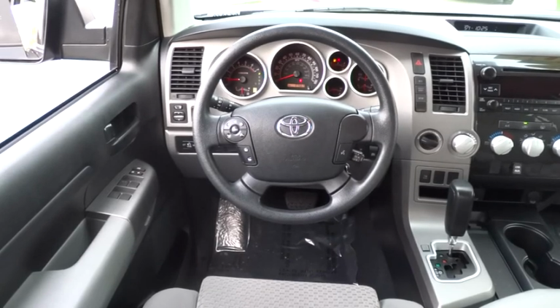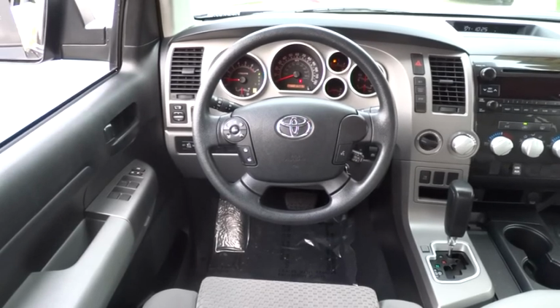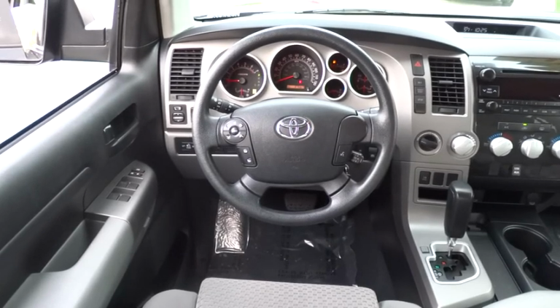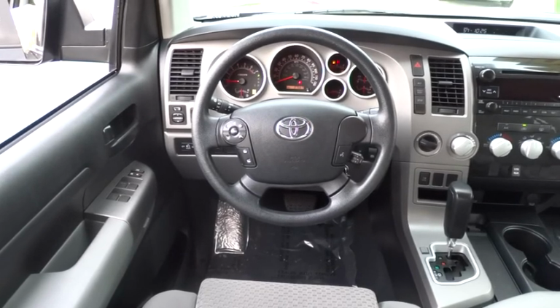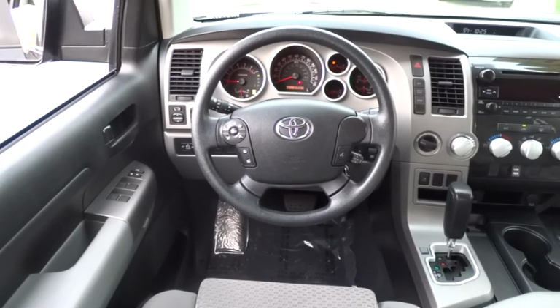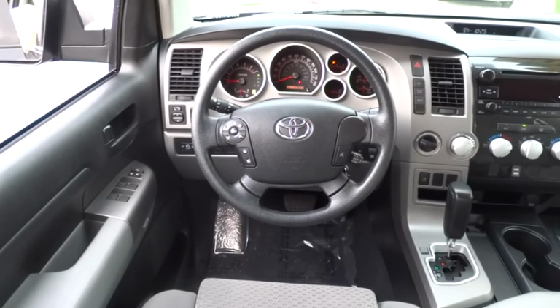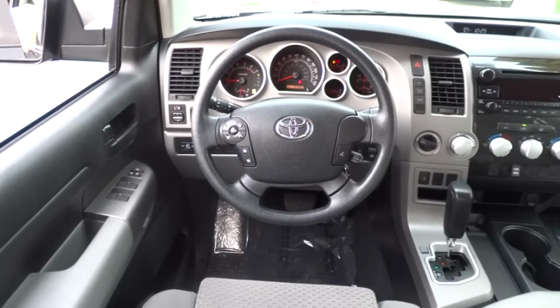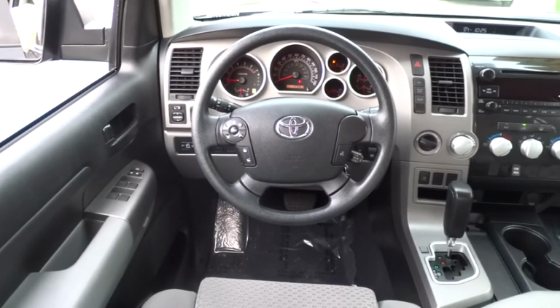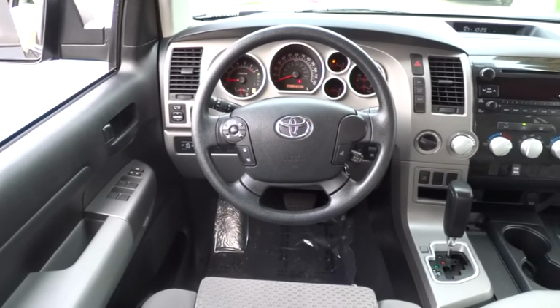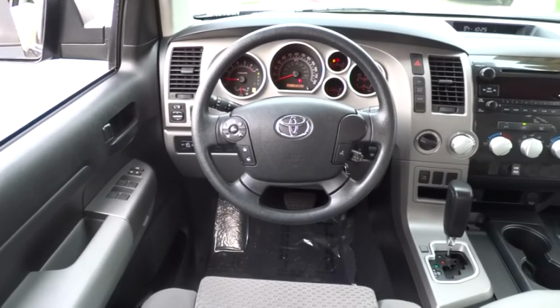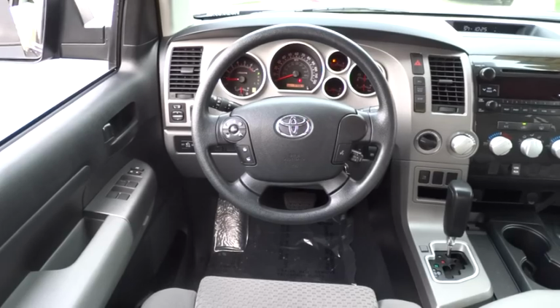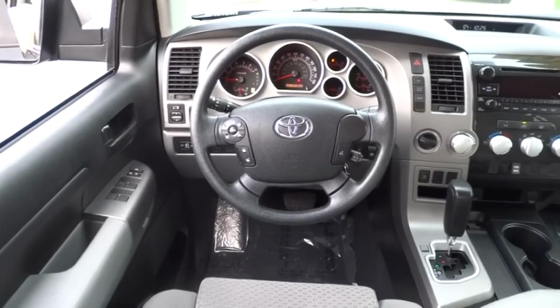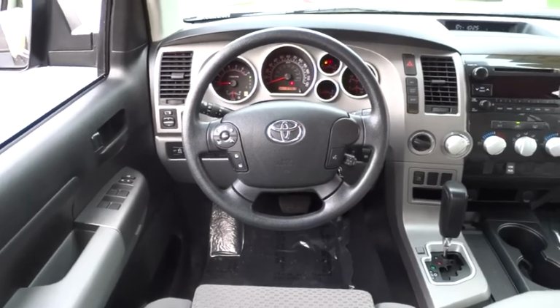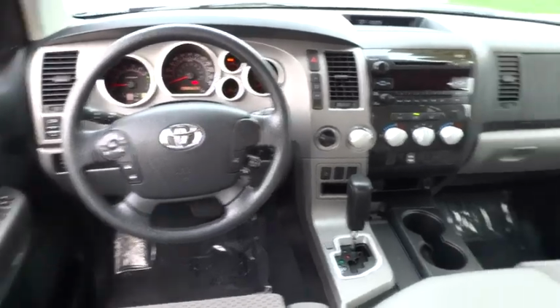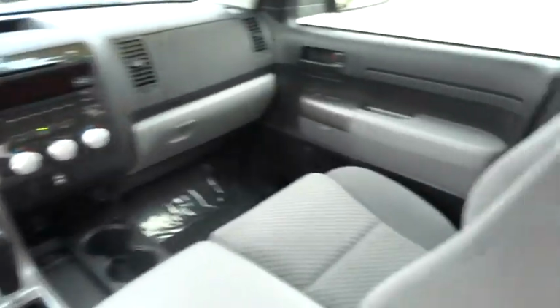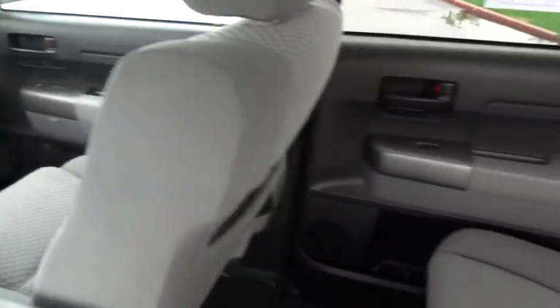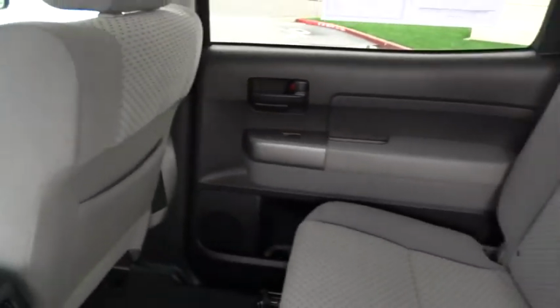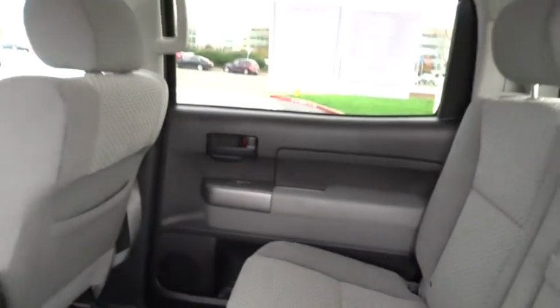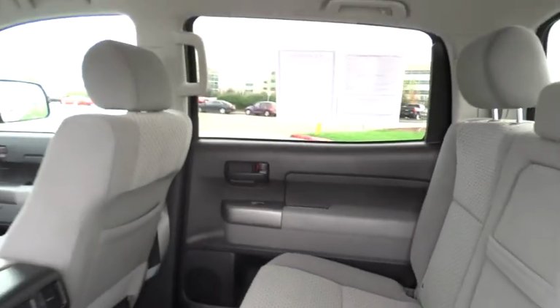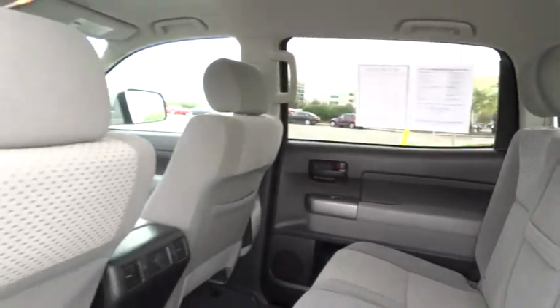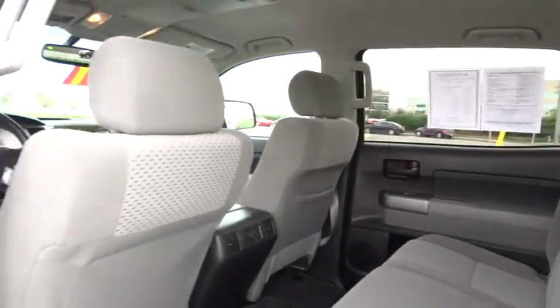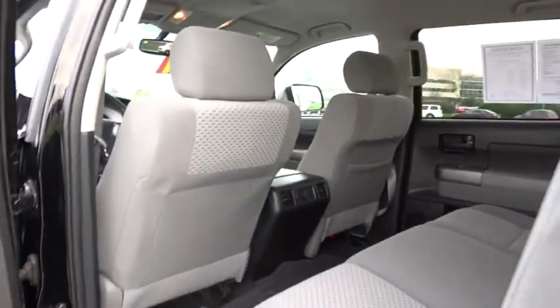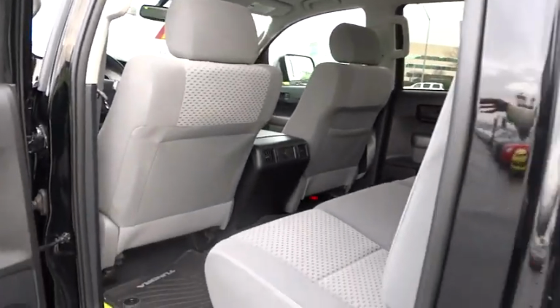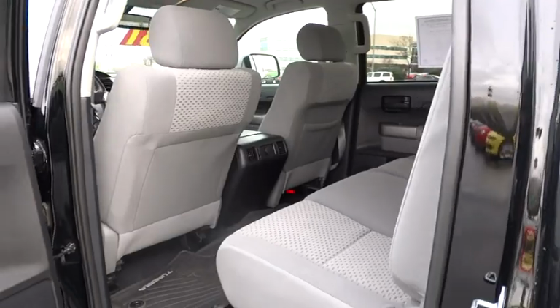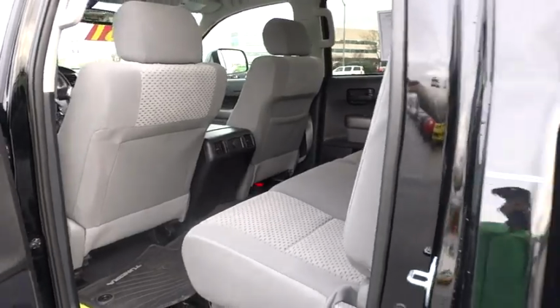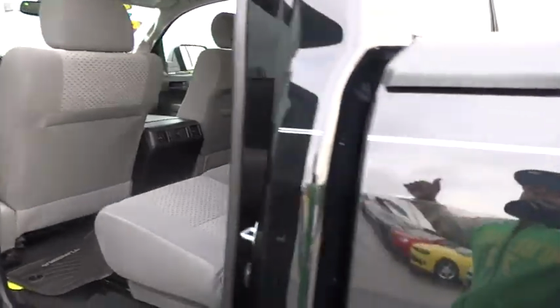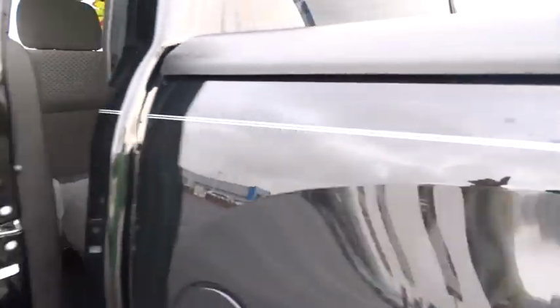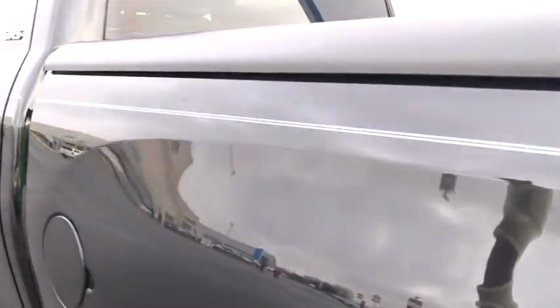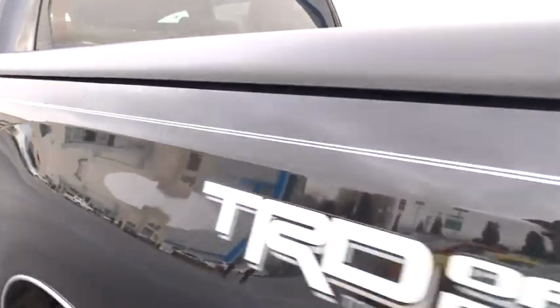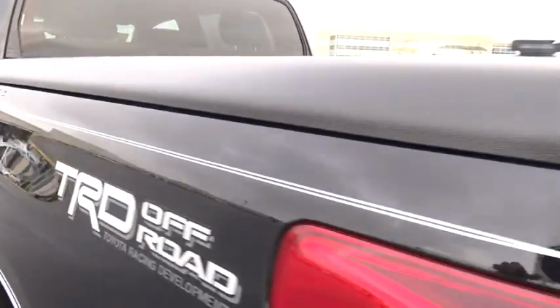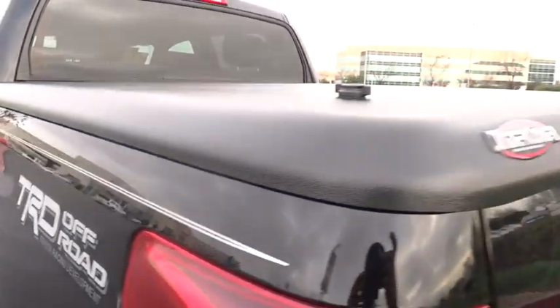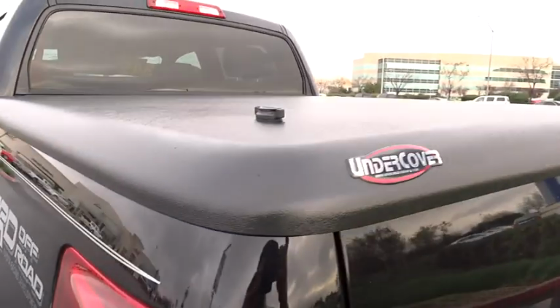This vehicle is Carfax certified, one owner, and qualifies for Carfax's buyback guarantee. If affordable style and reliability are what you're looking for, this vehicle couldn't be more perfect. Drive it today.